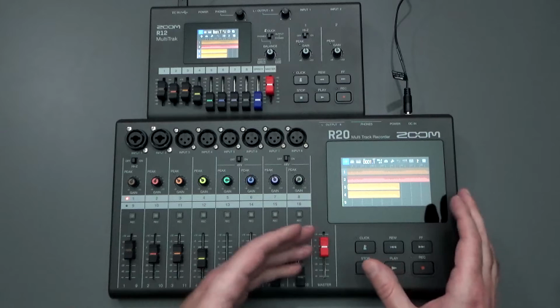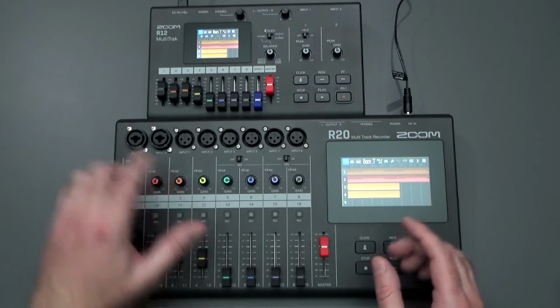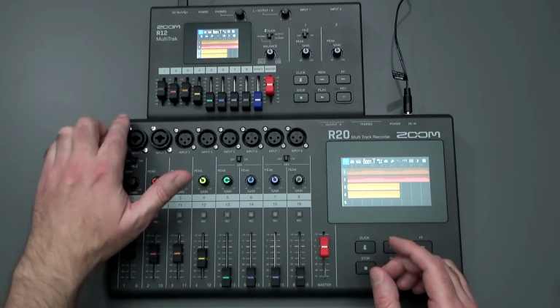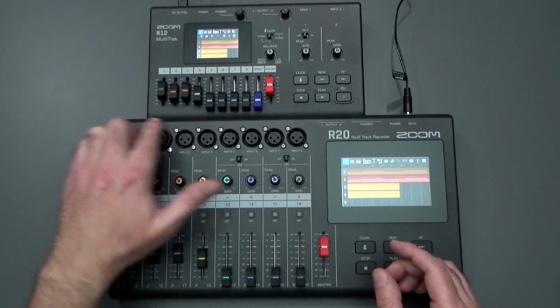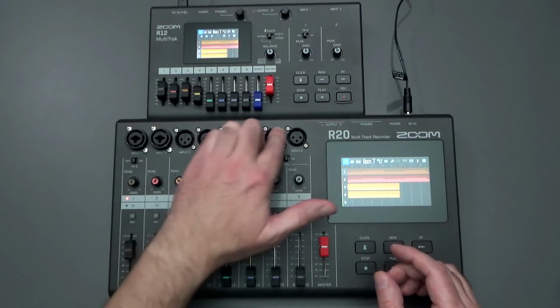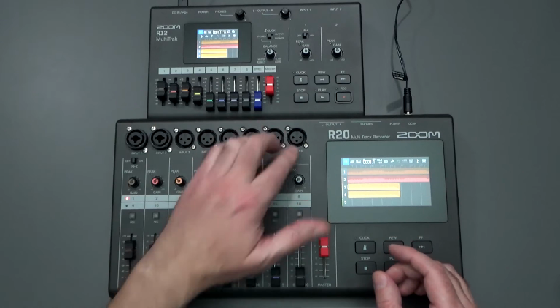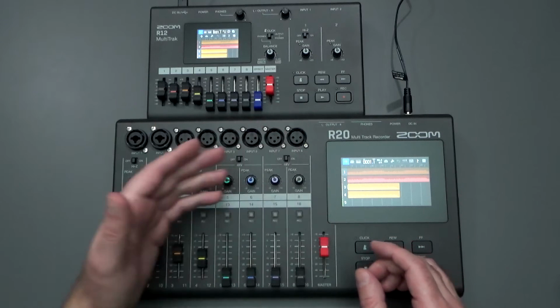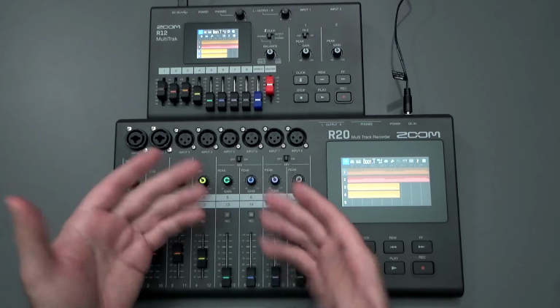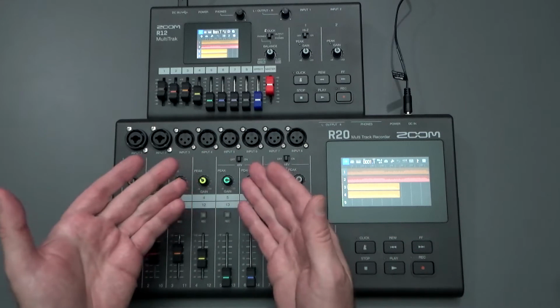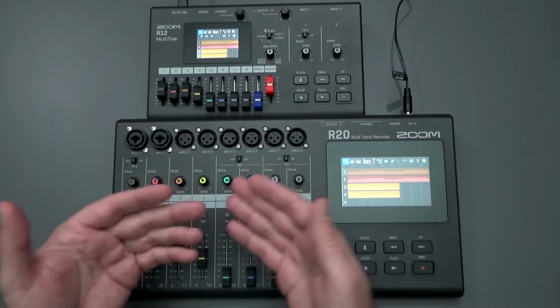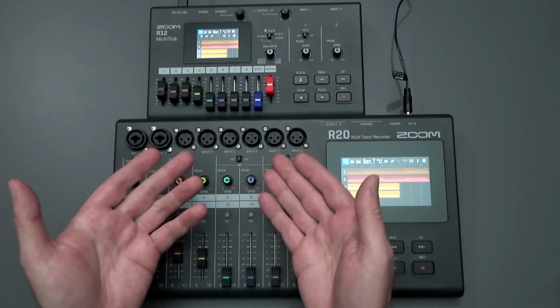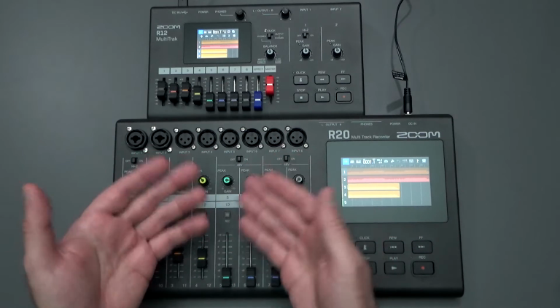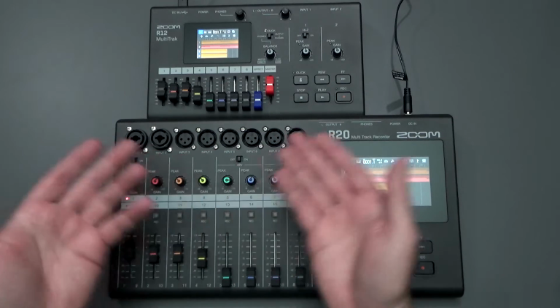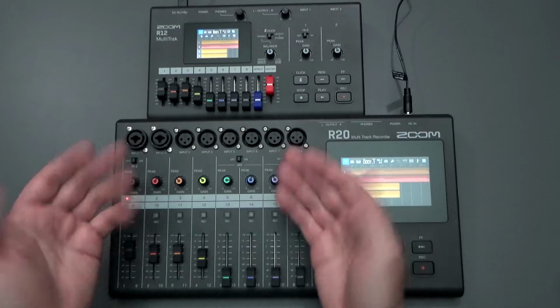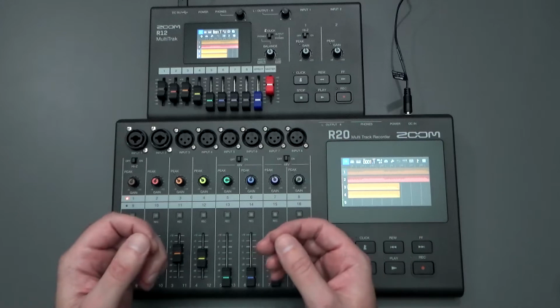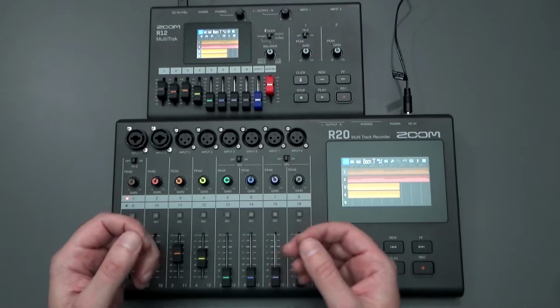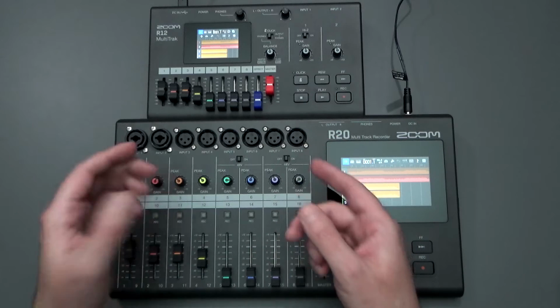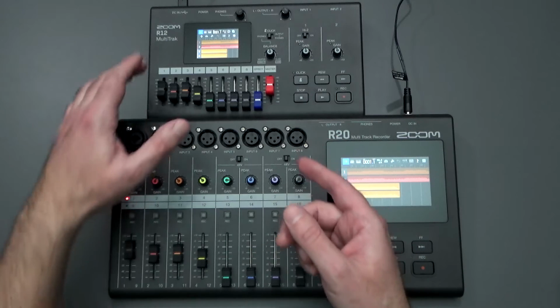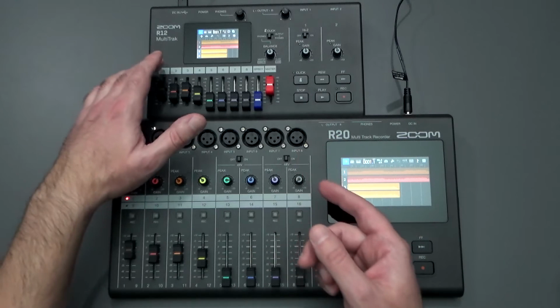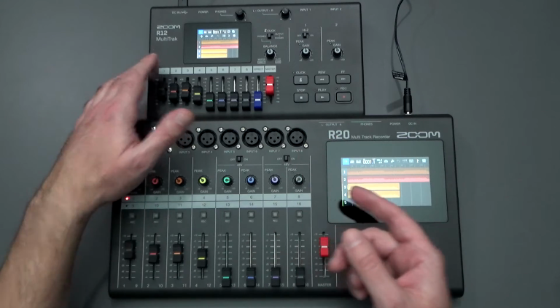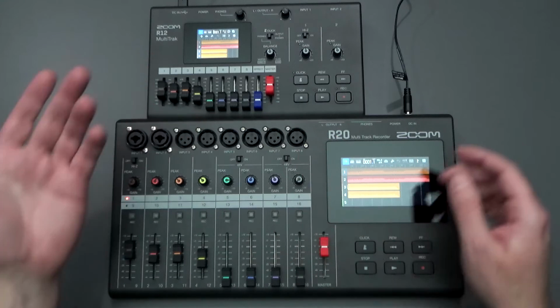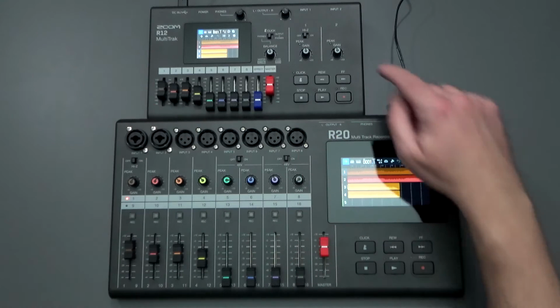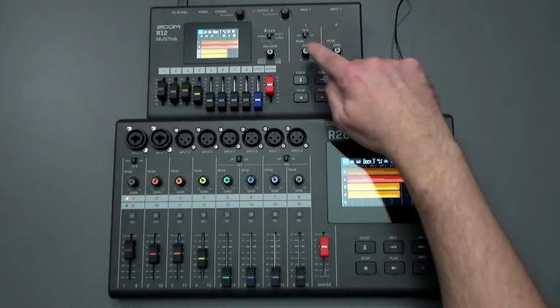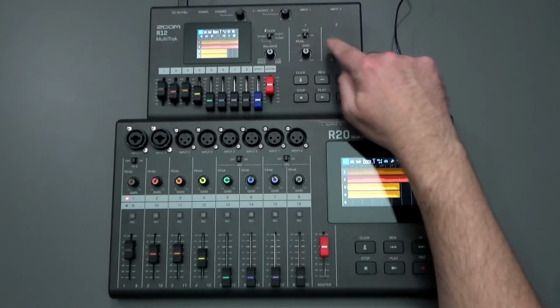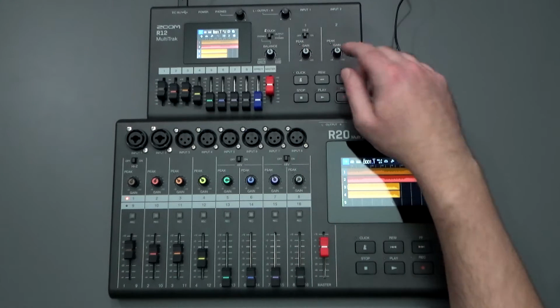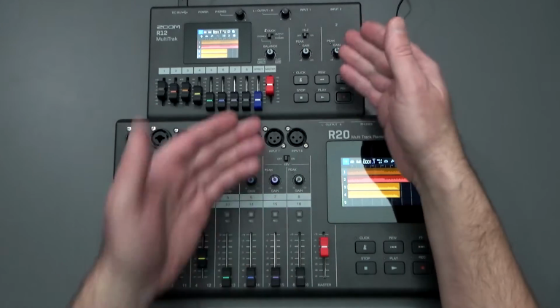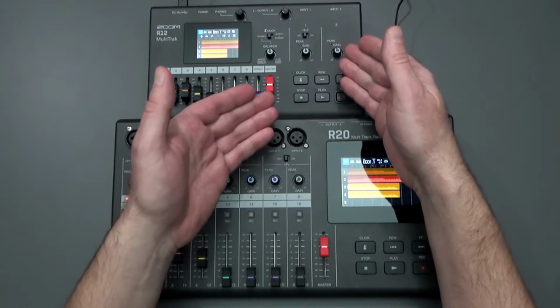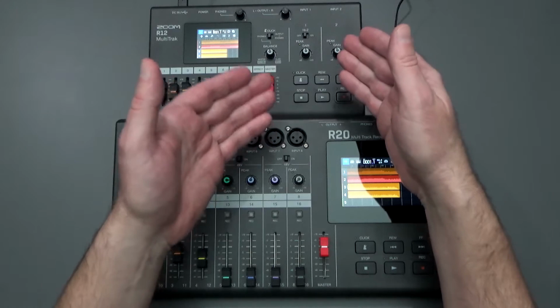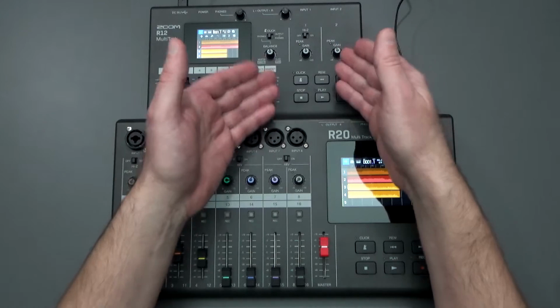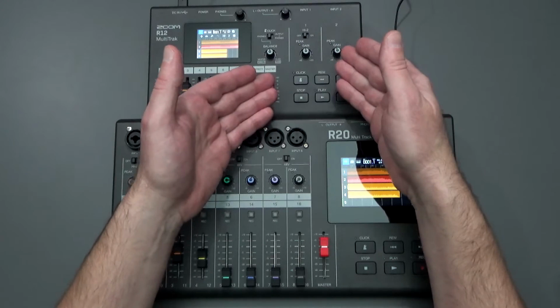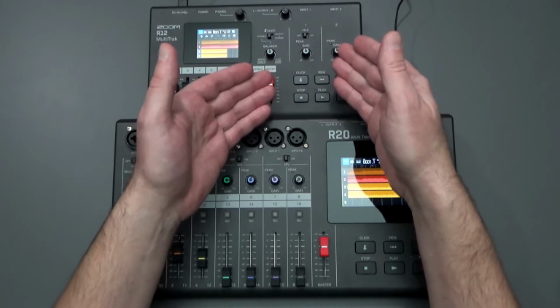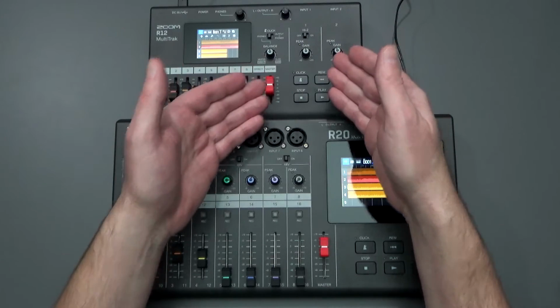The R20 has eight inputs and you can record up to eight tracks simultaneously, whereas the R12 only has inputs one and two, so you can only record two tracks simultaneously.